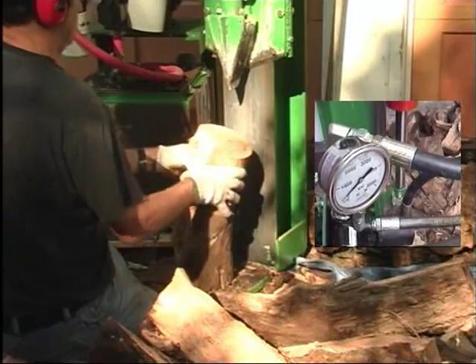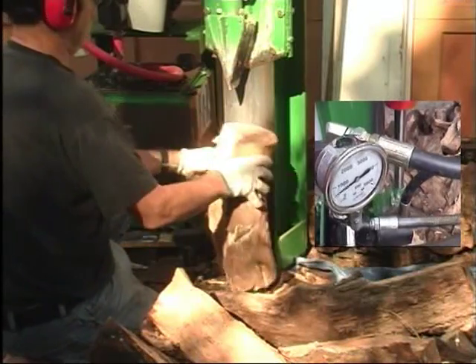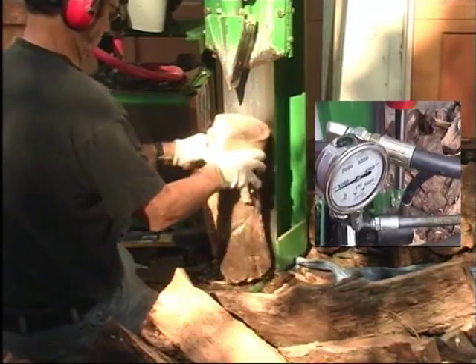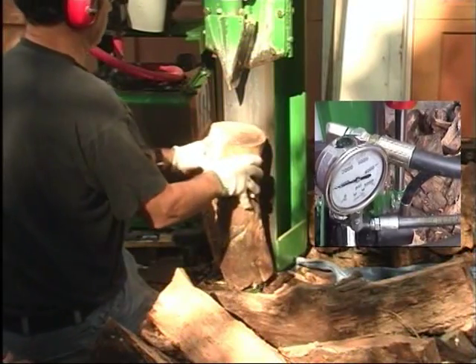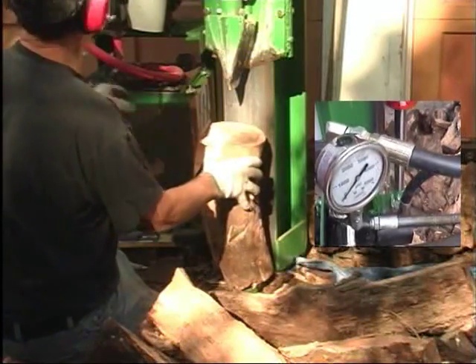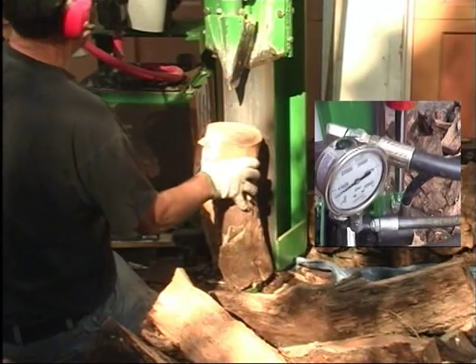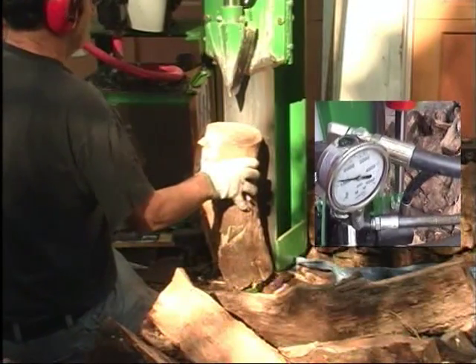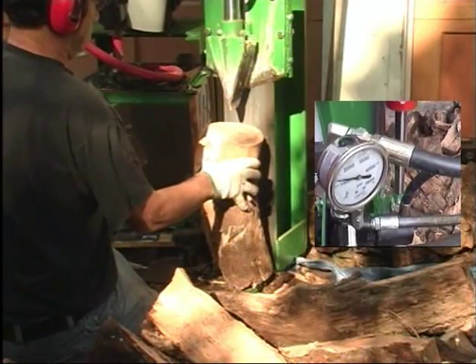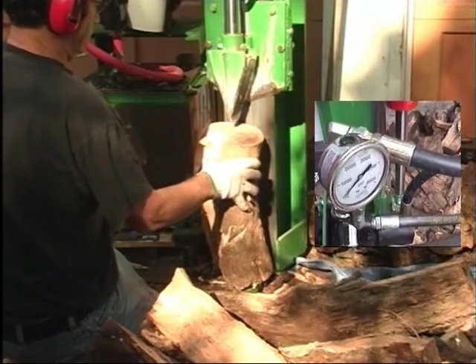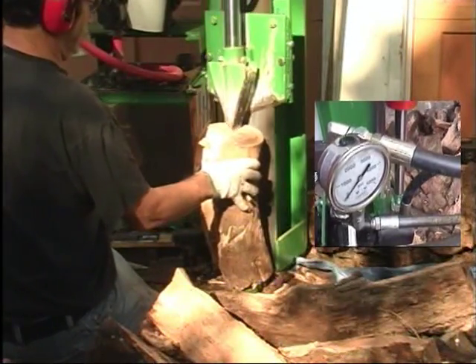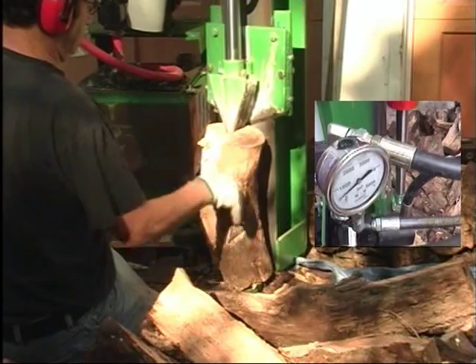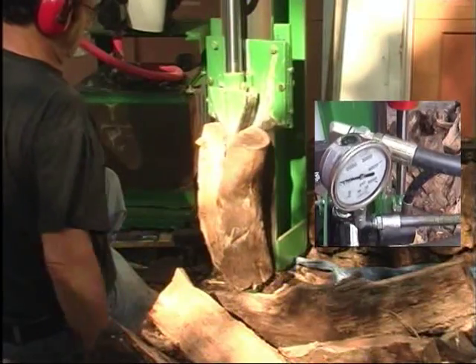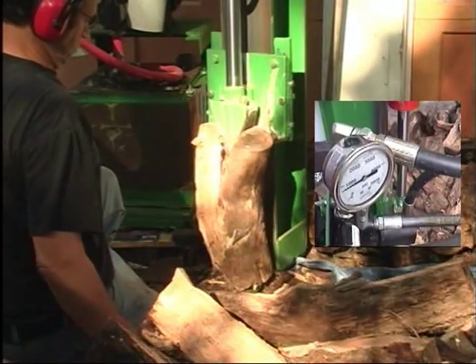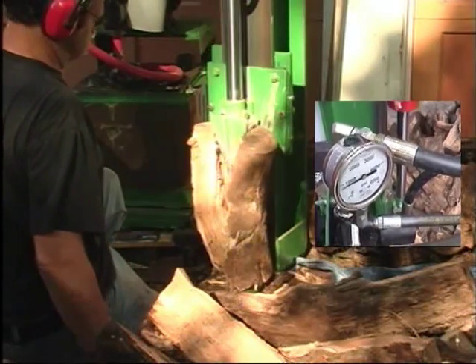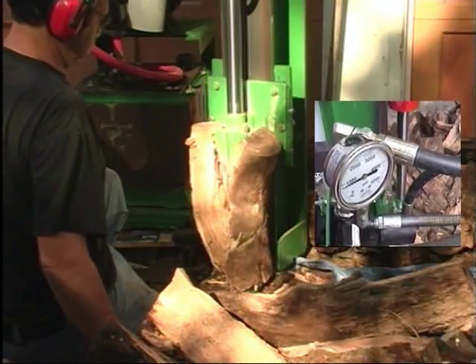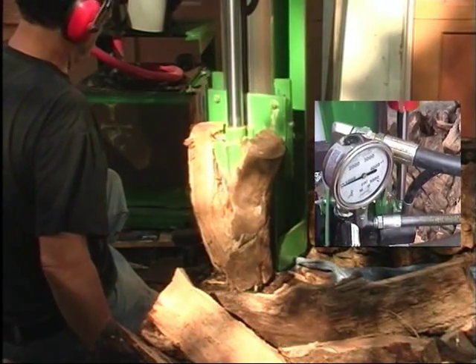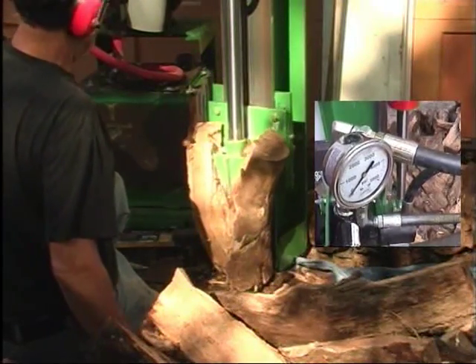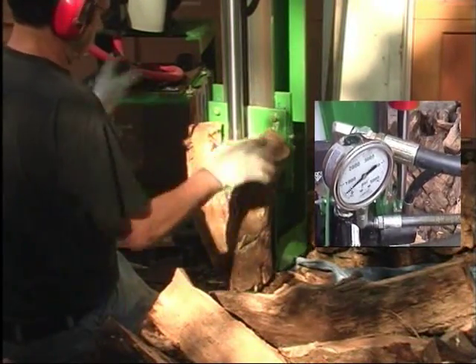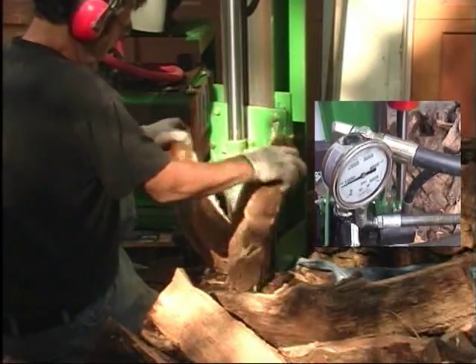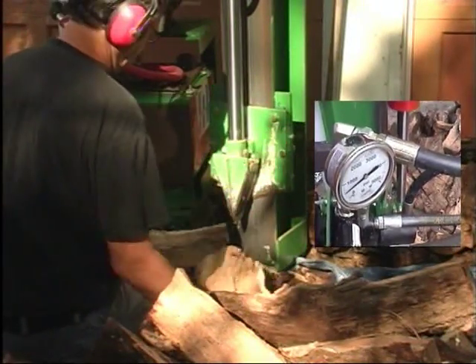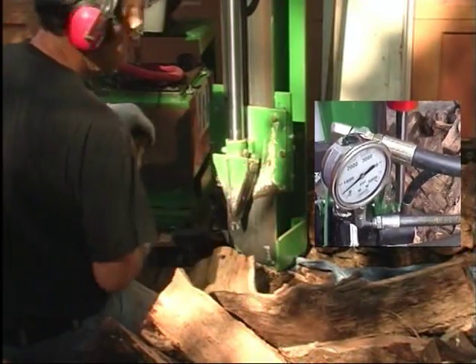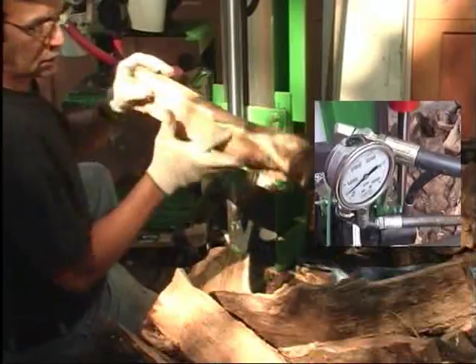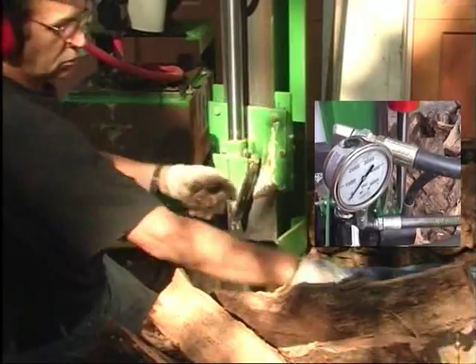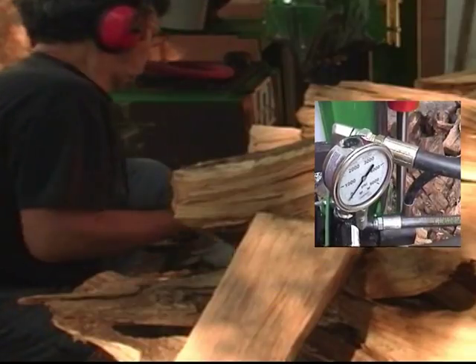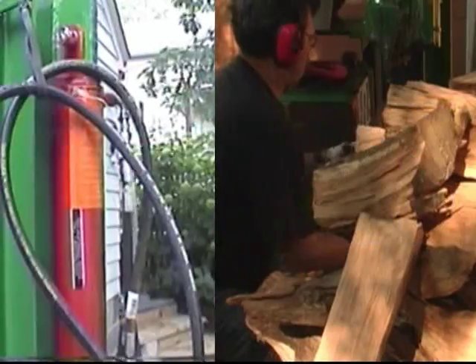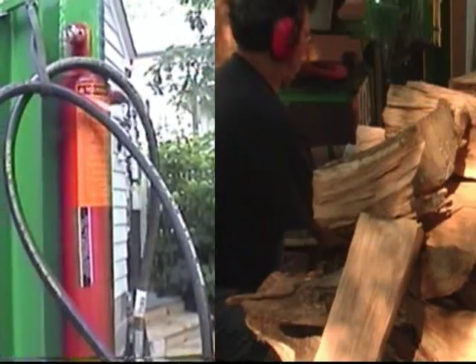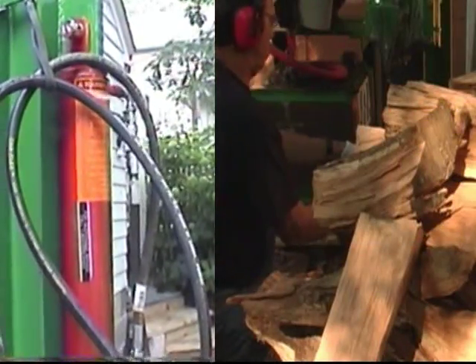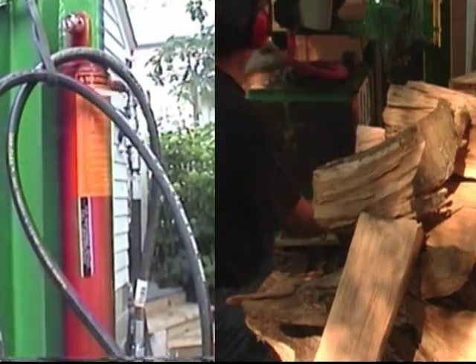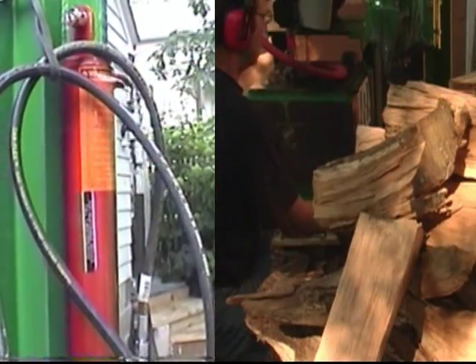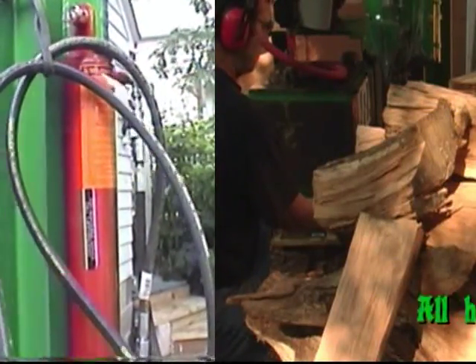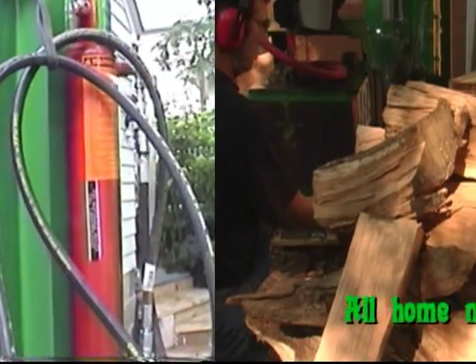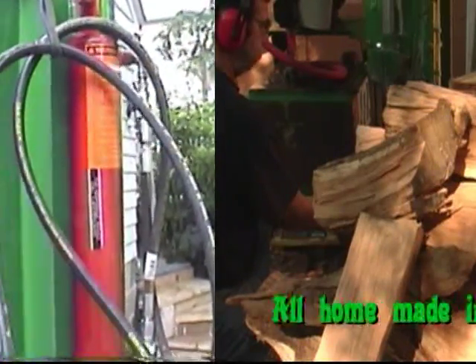You can see the manometer — it uses a lot of pressure when you find a log that has the grain all curled and knotty. And that's it, here we are.